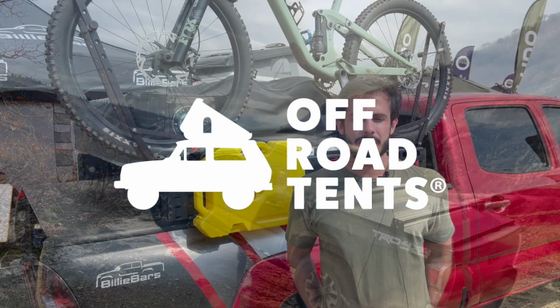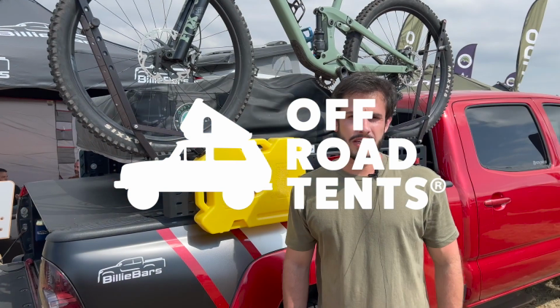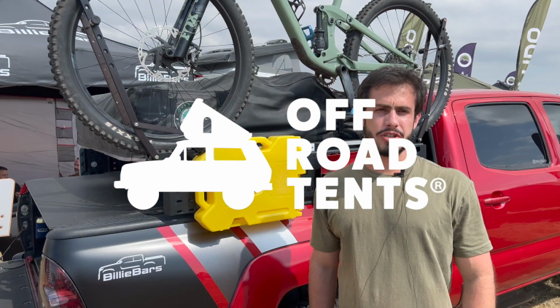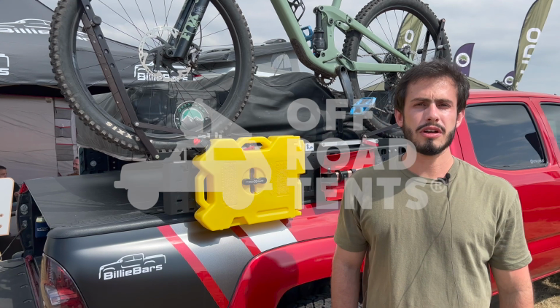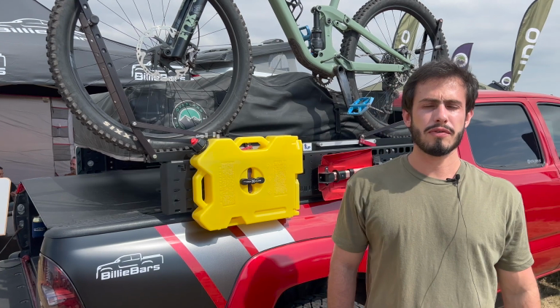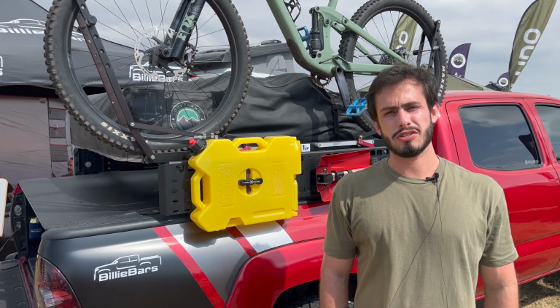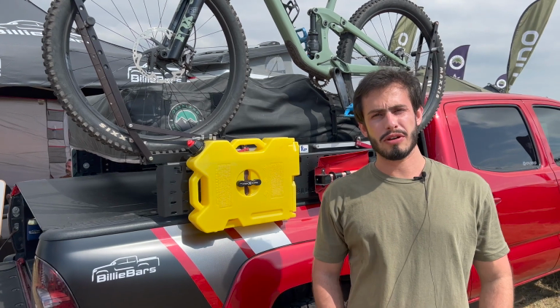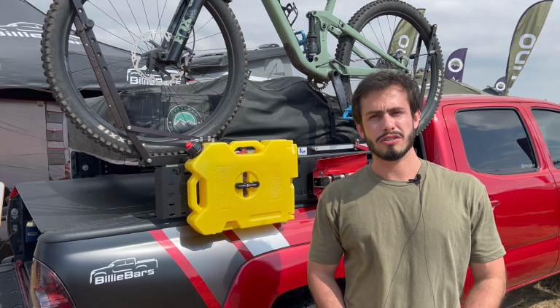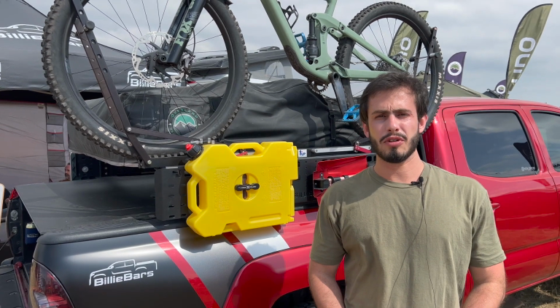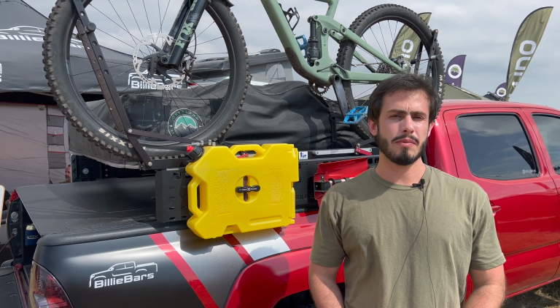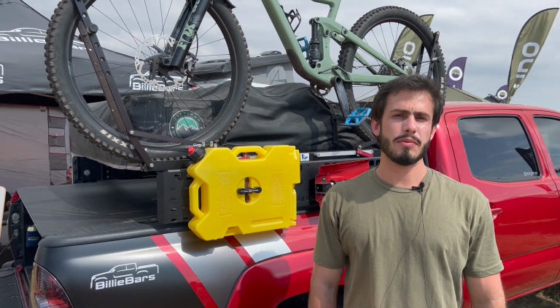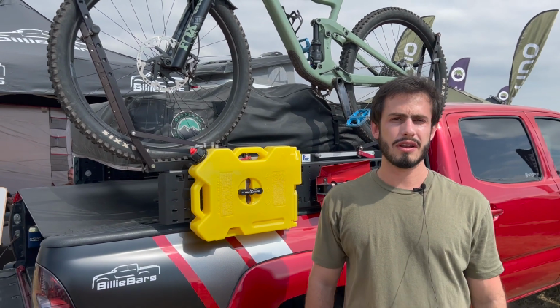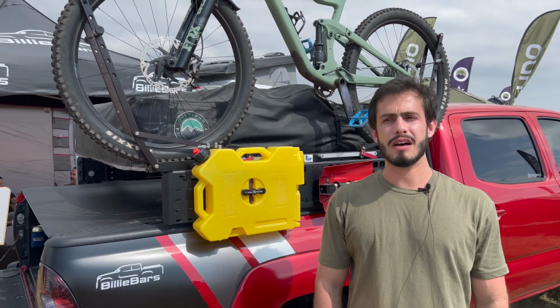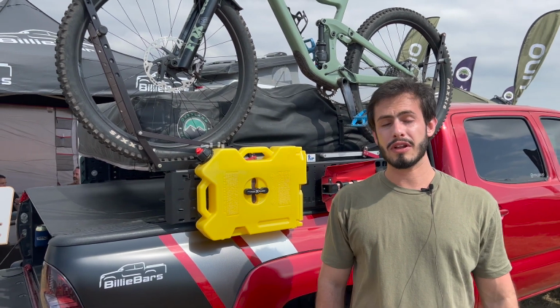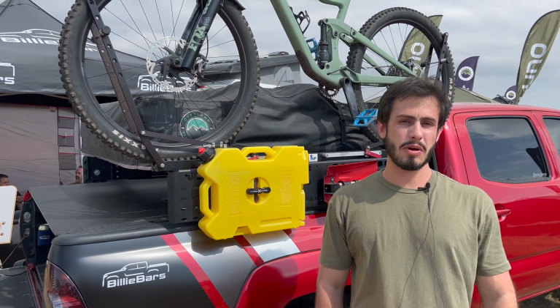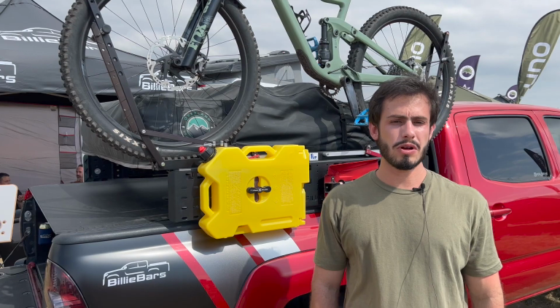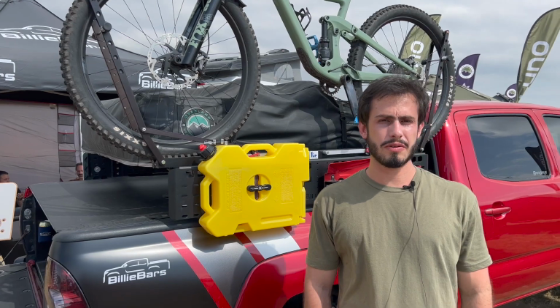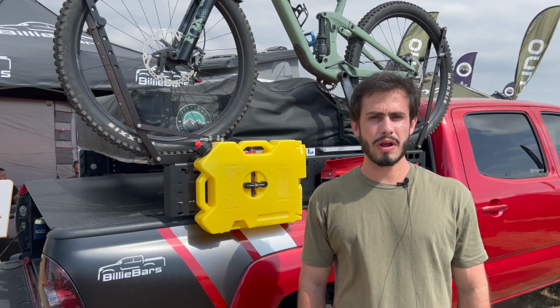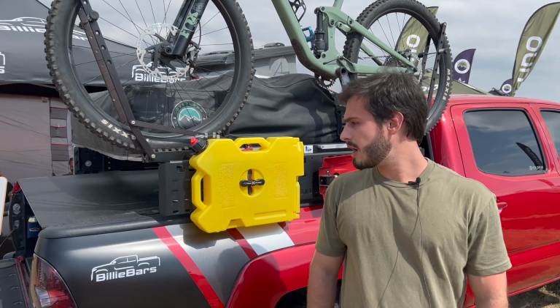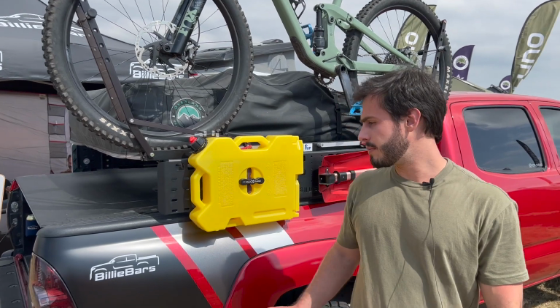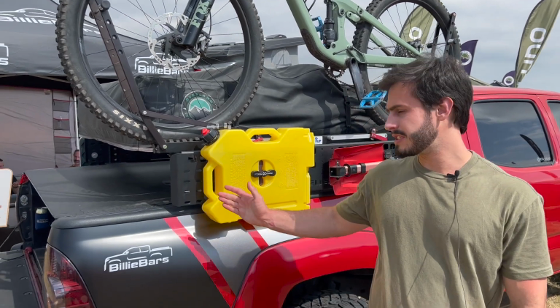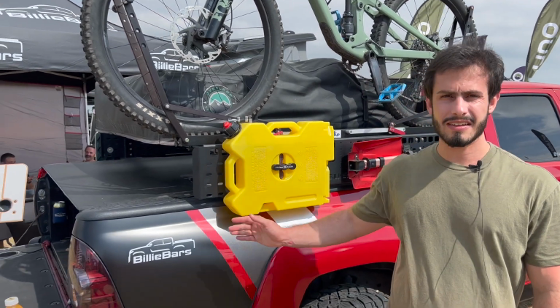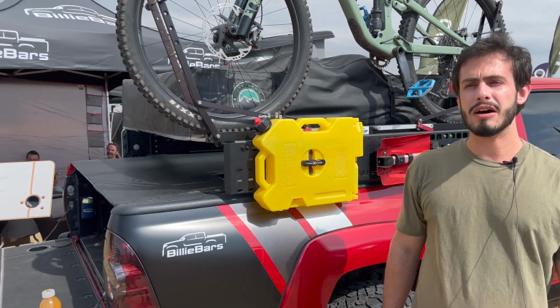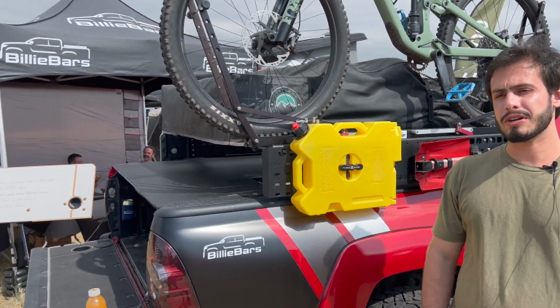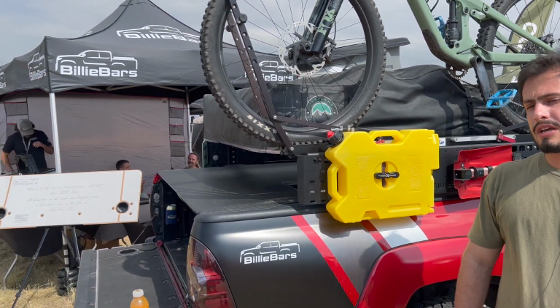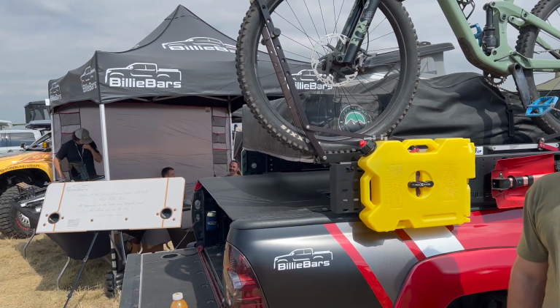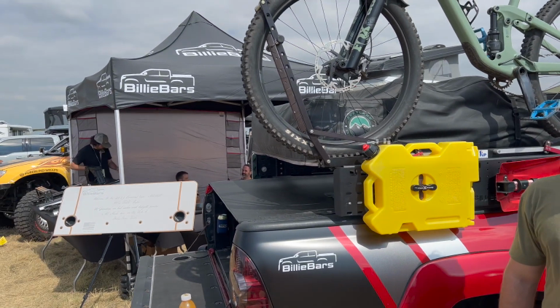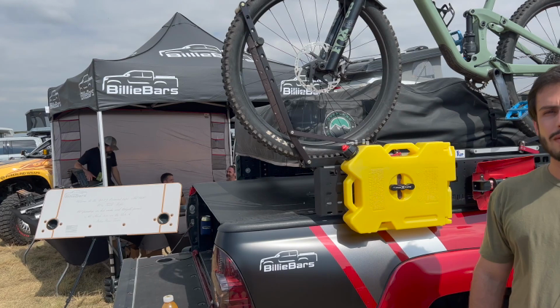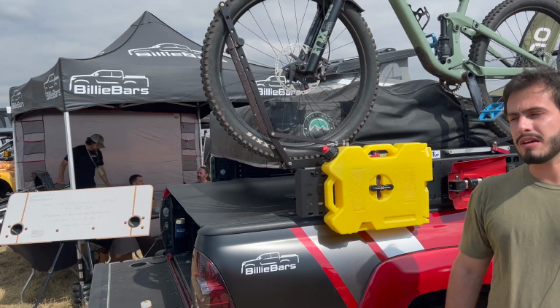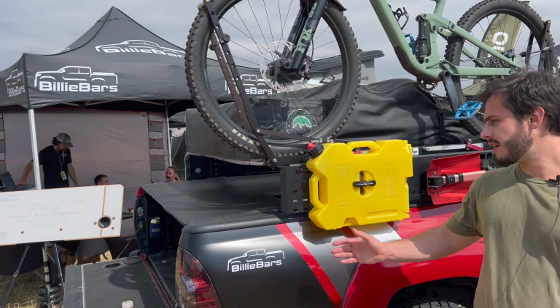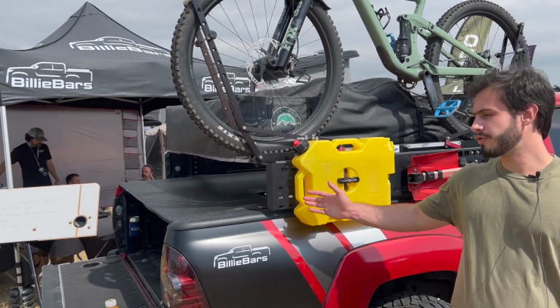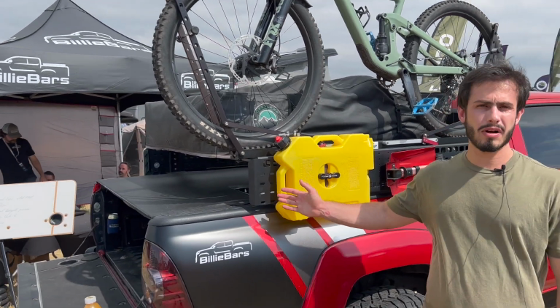Hey guys, my name is Gianluca from offroadtents.com and offroadtents.com.au. I'm here at the Overland Expo Mountain West in Colorado. I'm on the Billy Bar stand. Billy bars are USA-made truck bed bars.